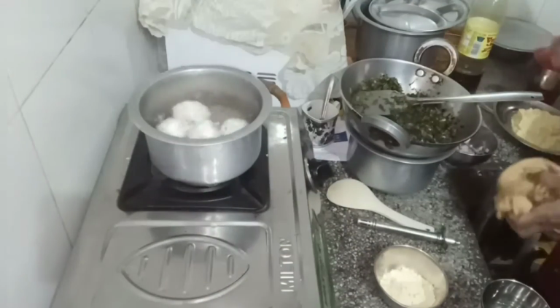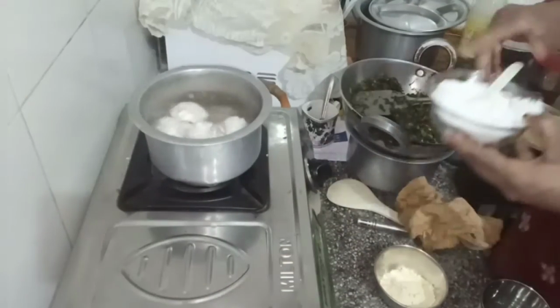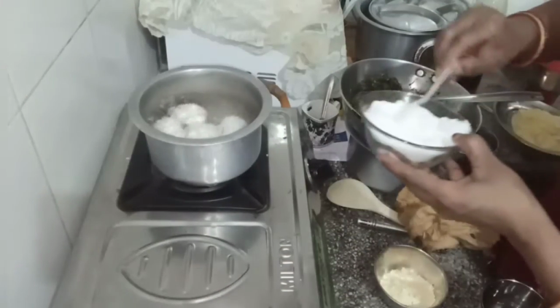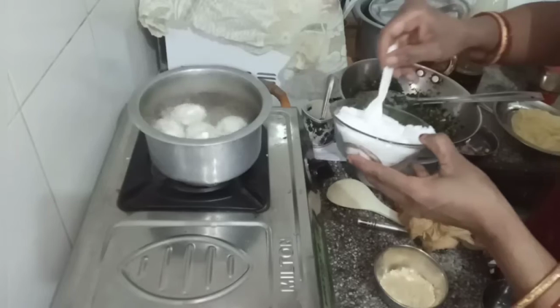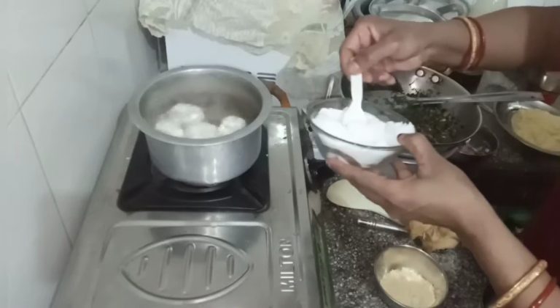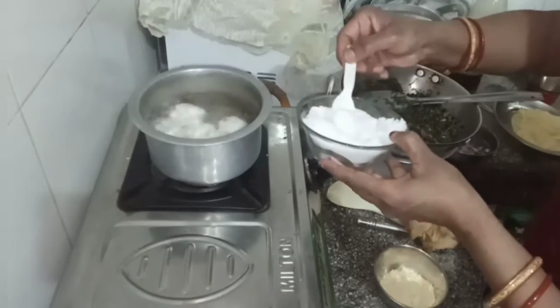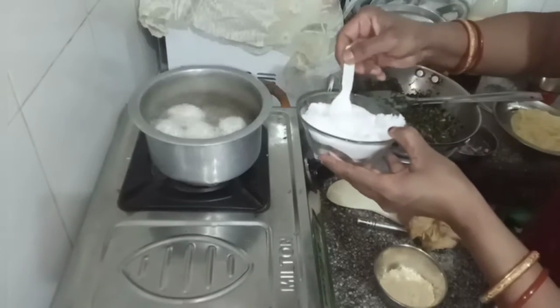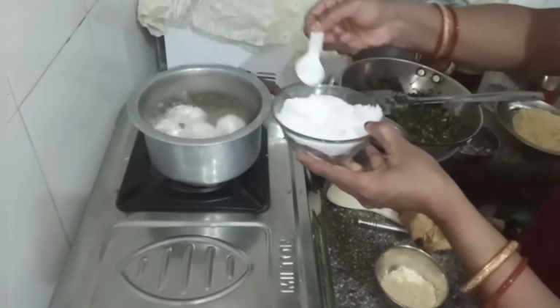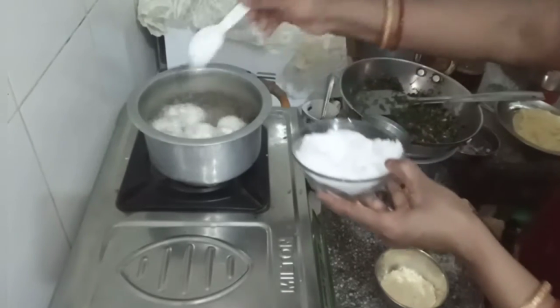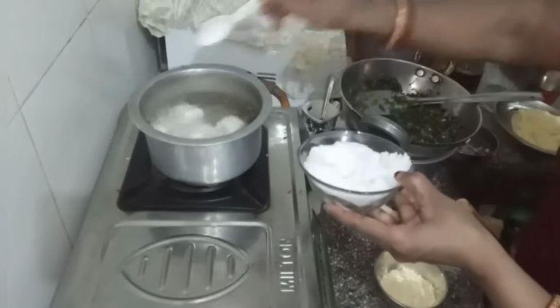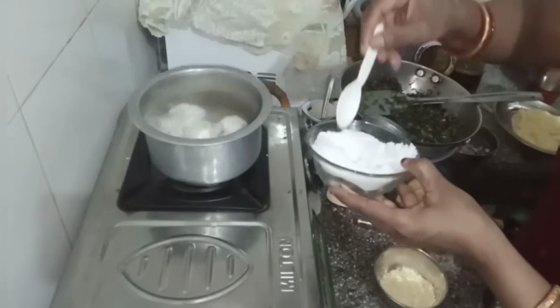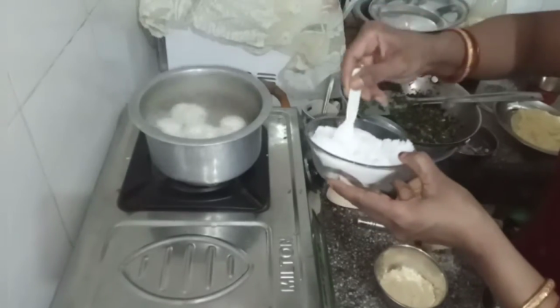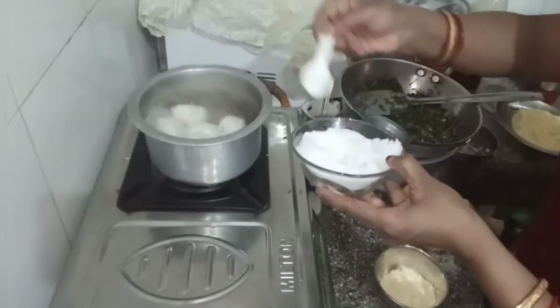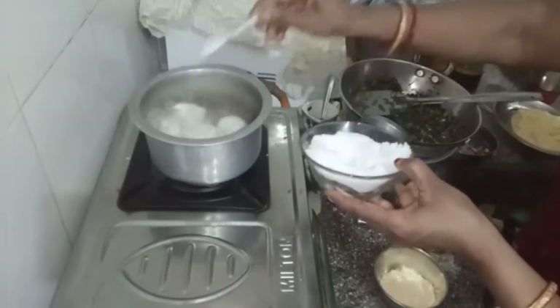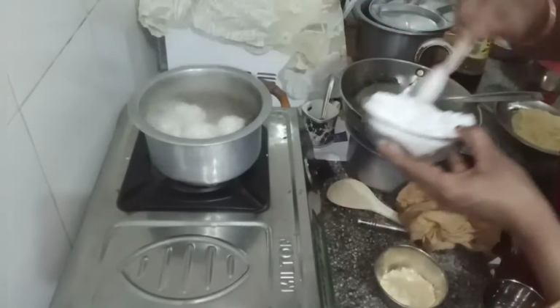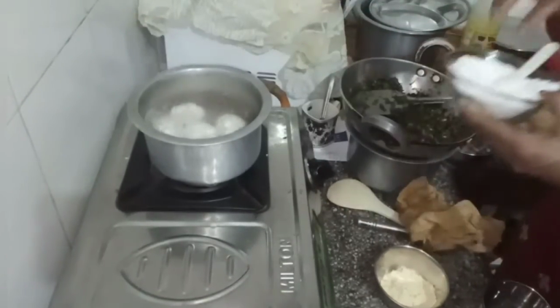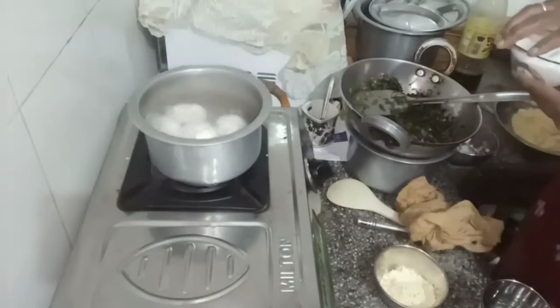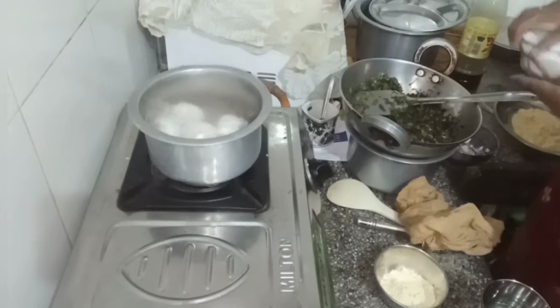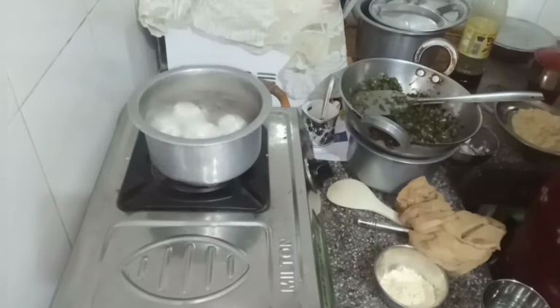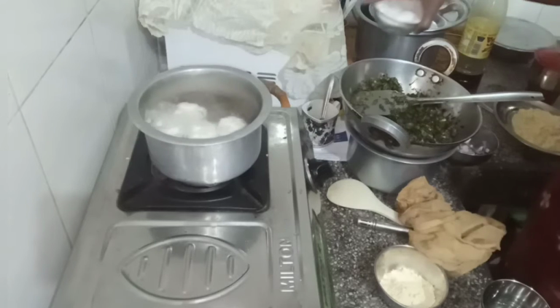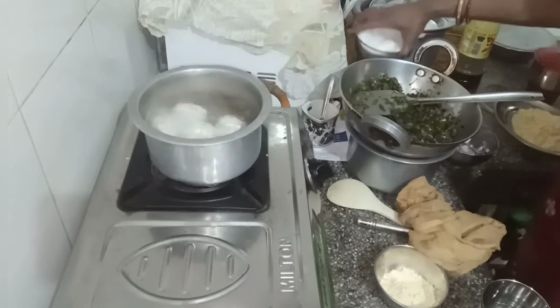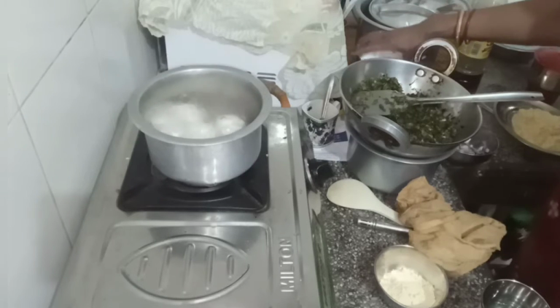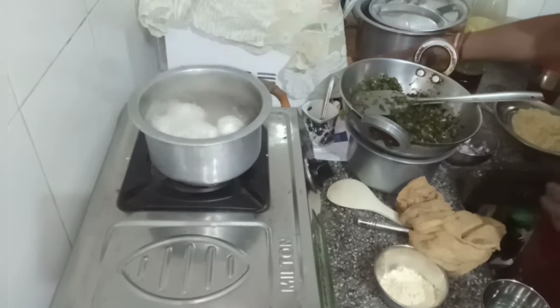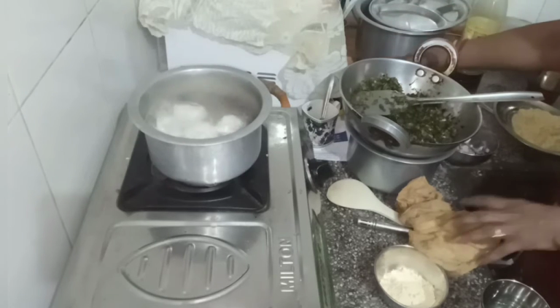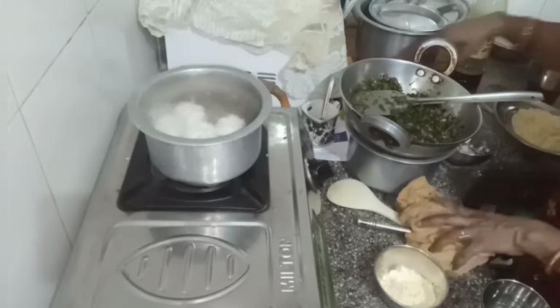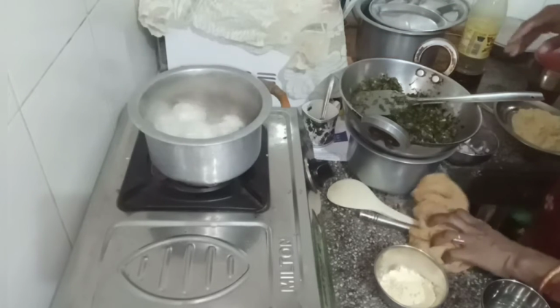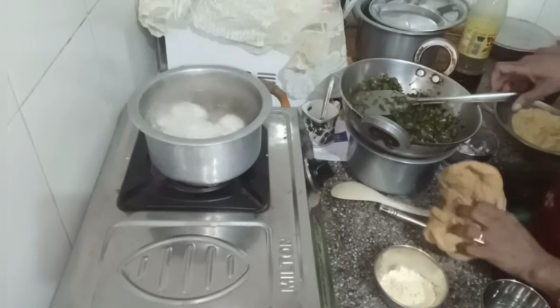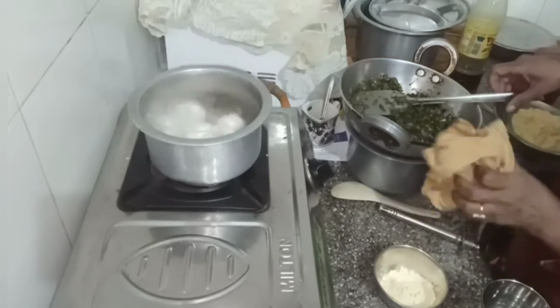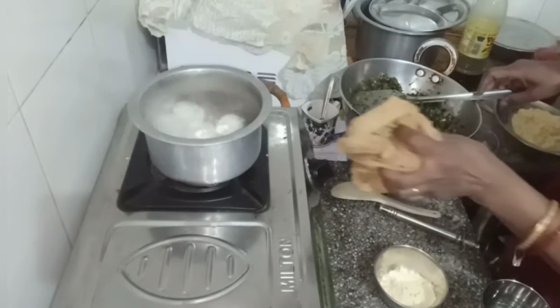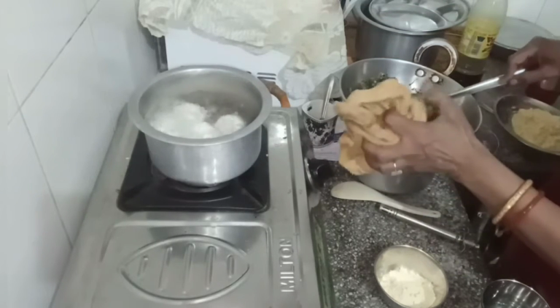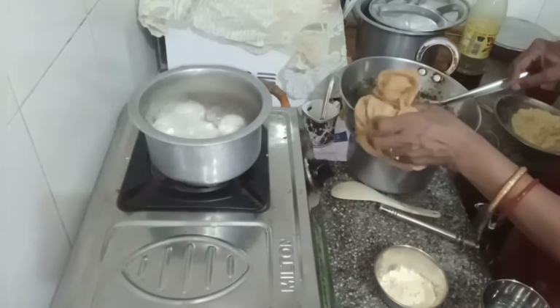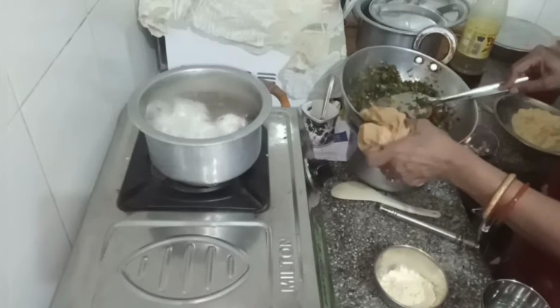Take the spoon in the bowl. Put the bowl in the bowl.